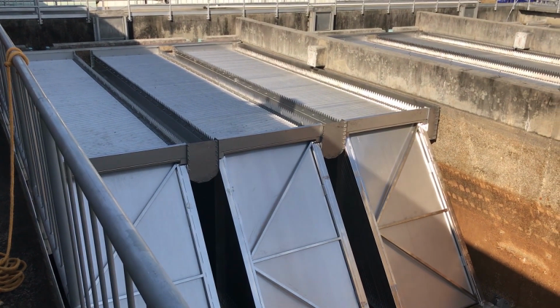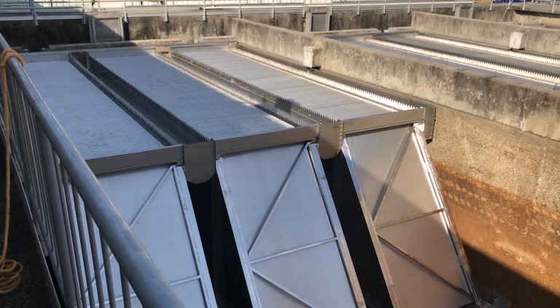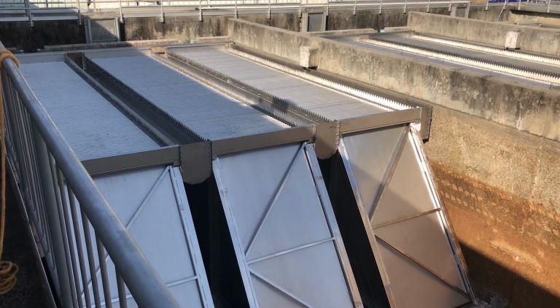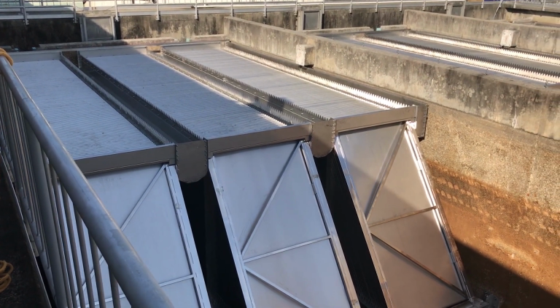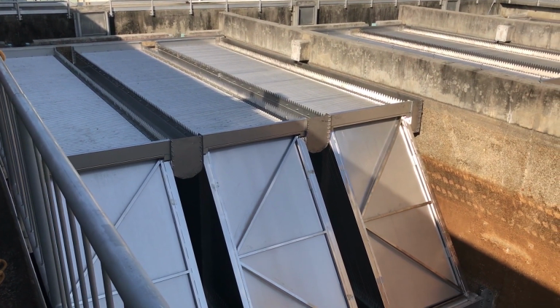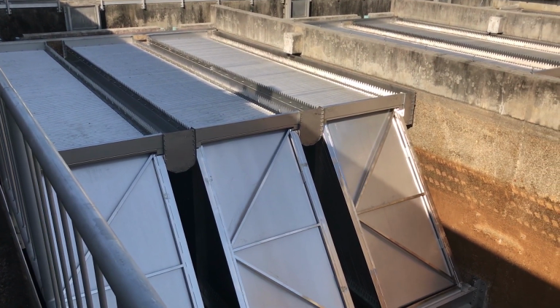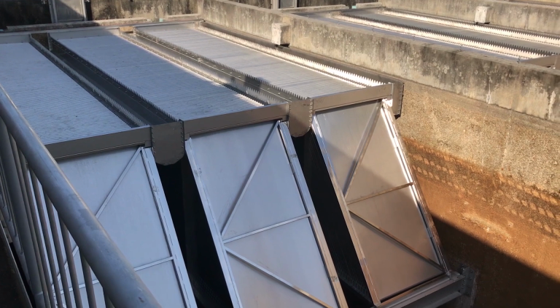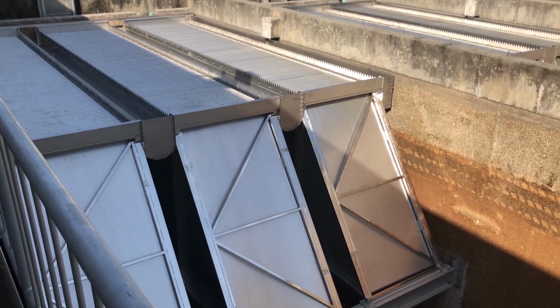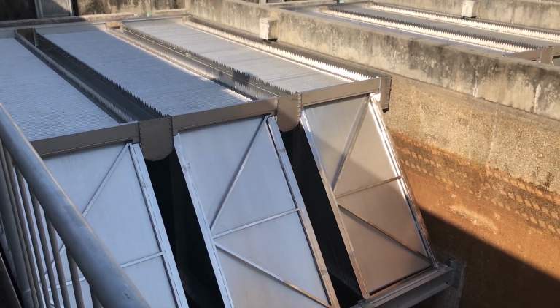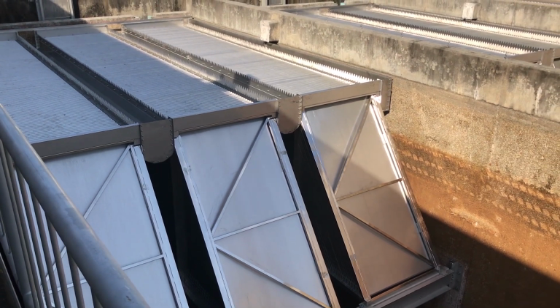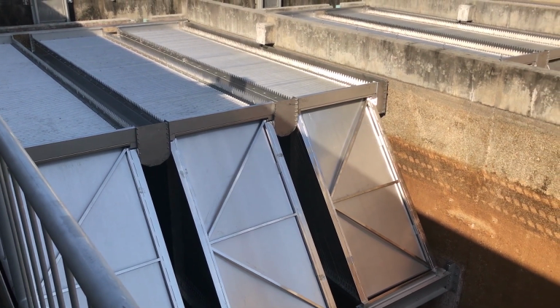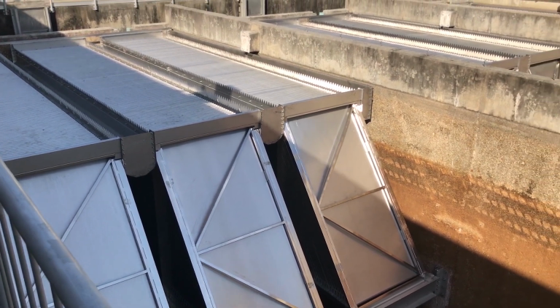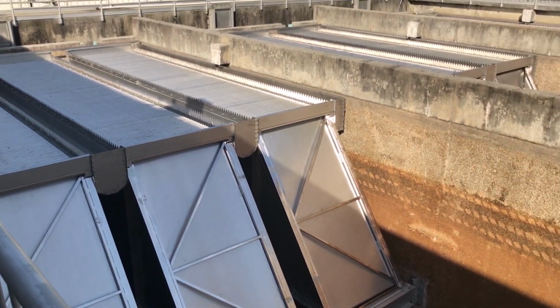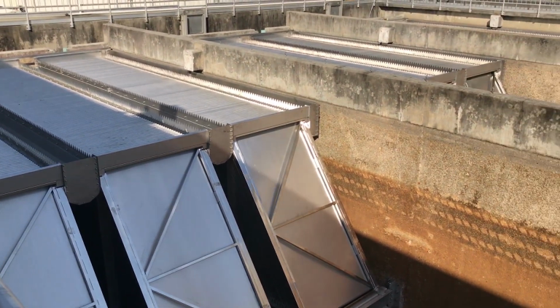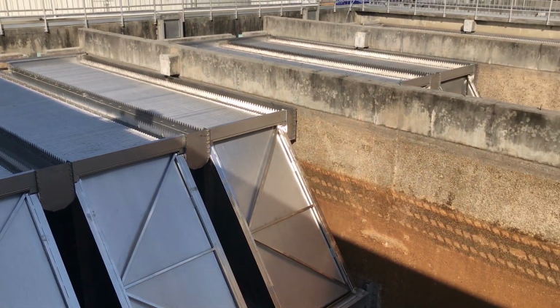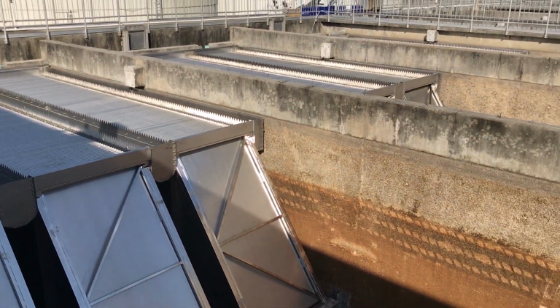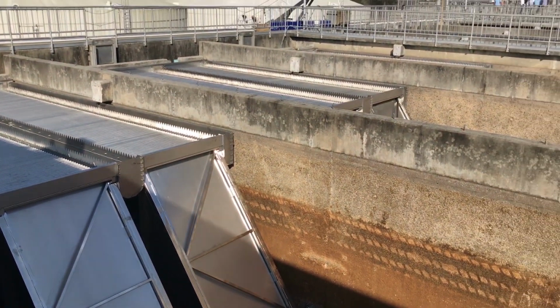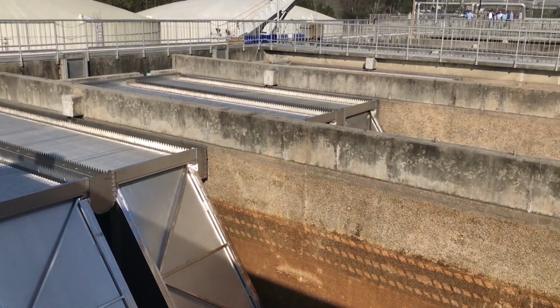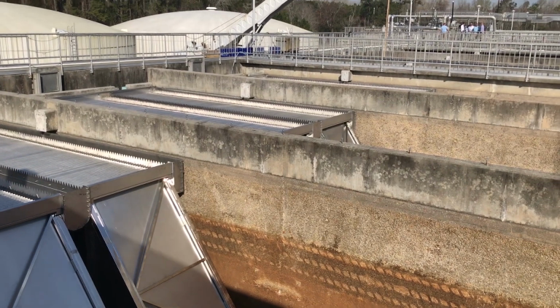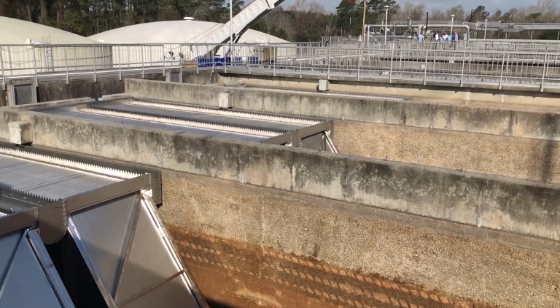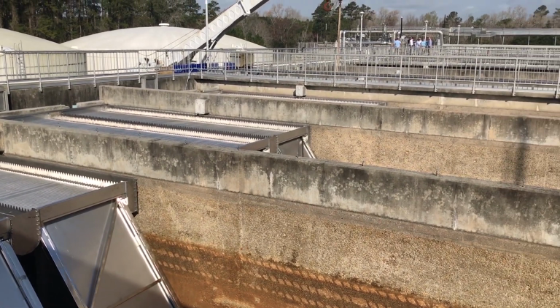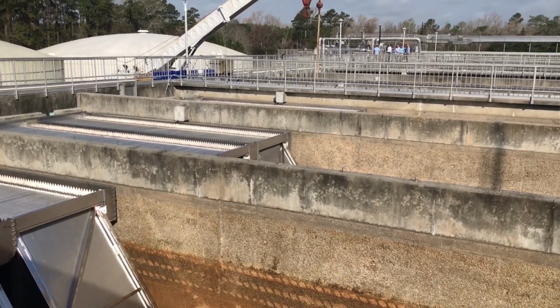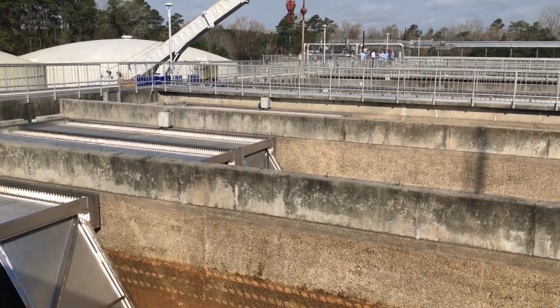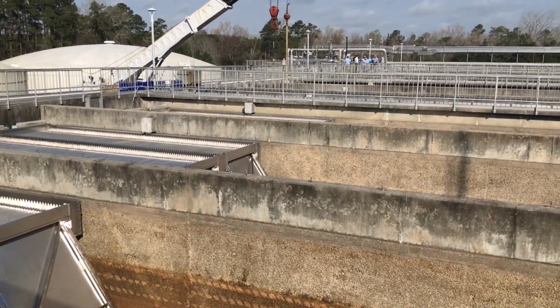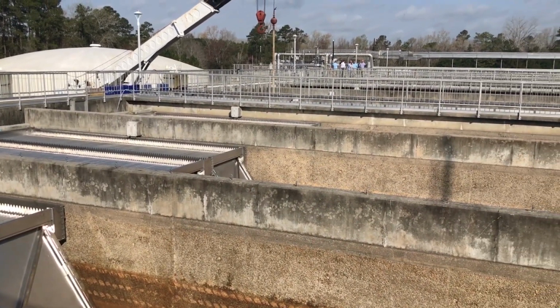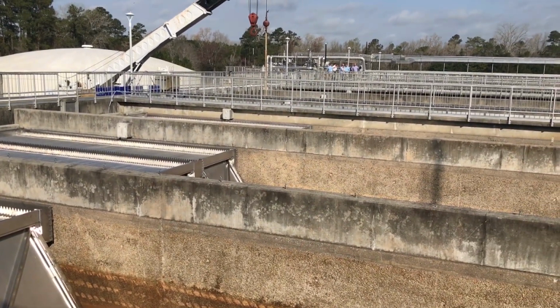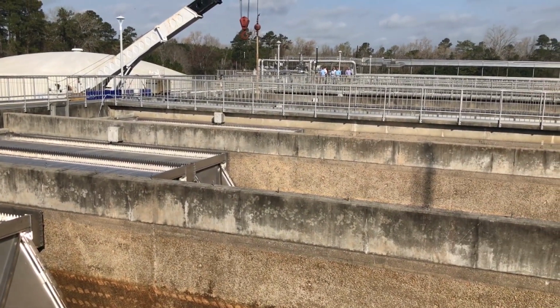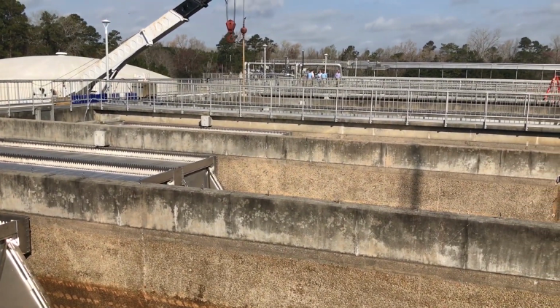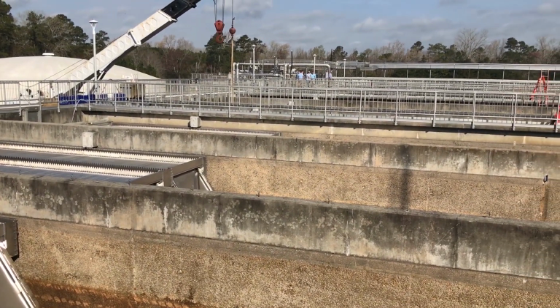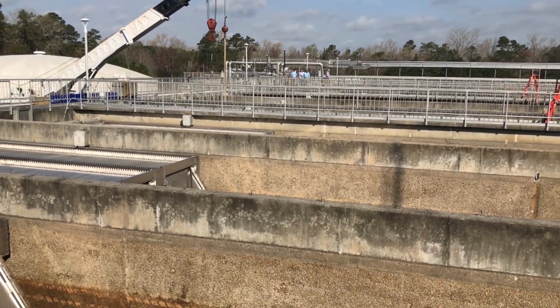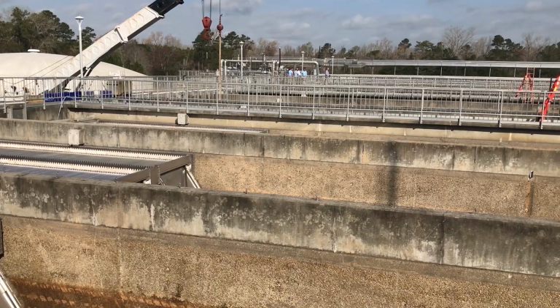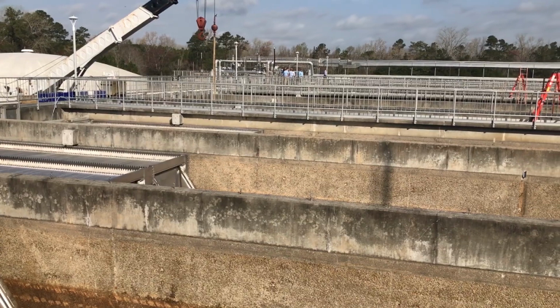It's Sunday, March 10th, 10:30 a.m. We are at the Myrtle Beach water treatment plant doing a plant tour with several municipalities from South Carolina.